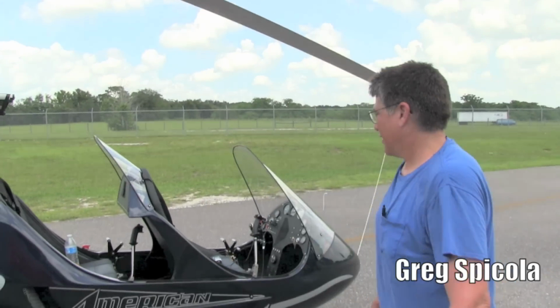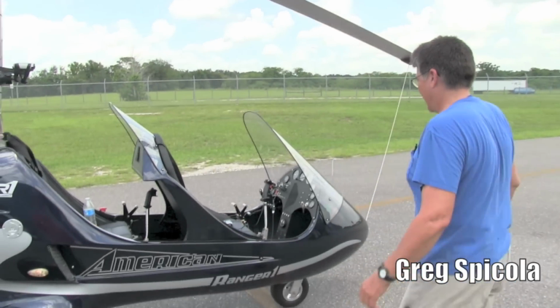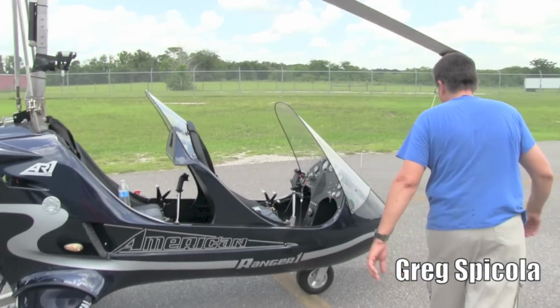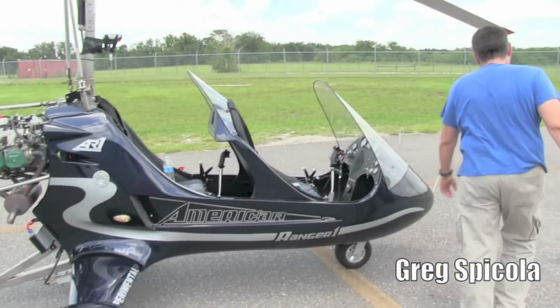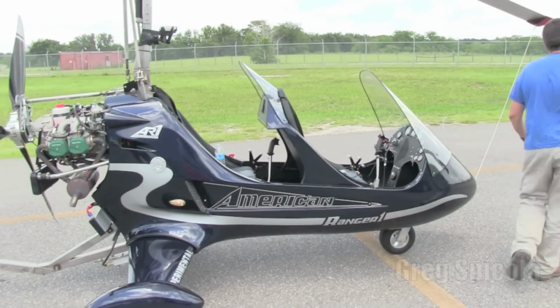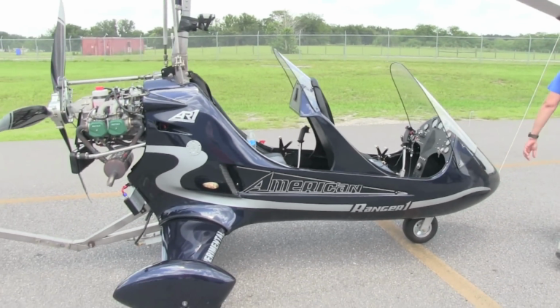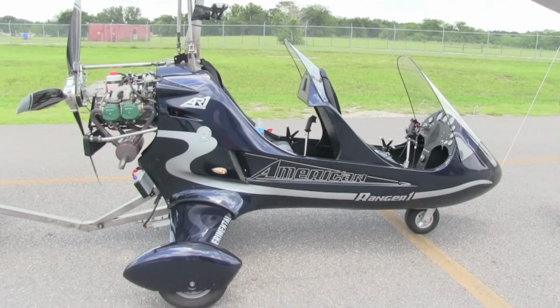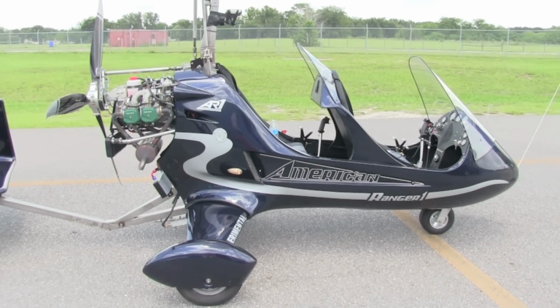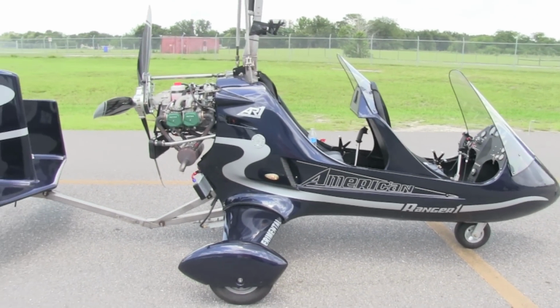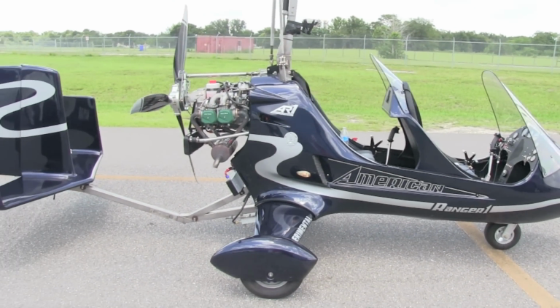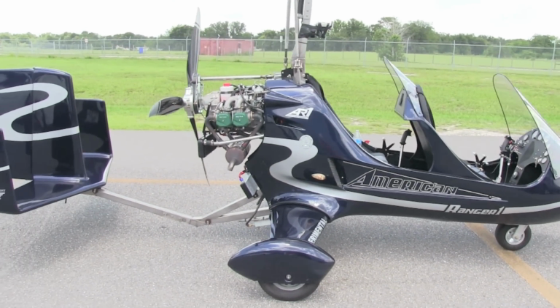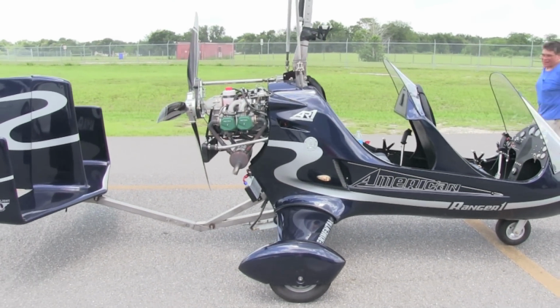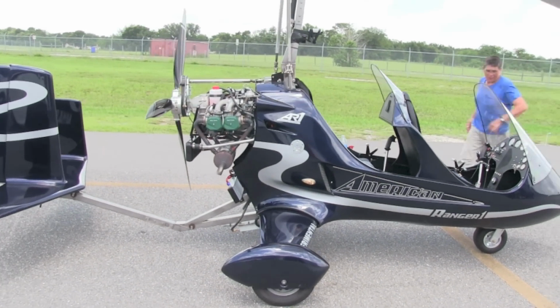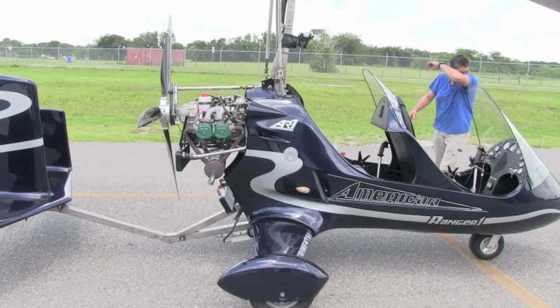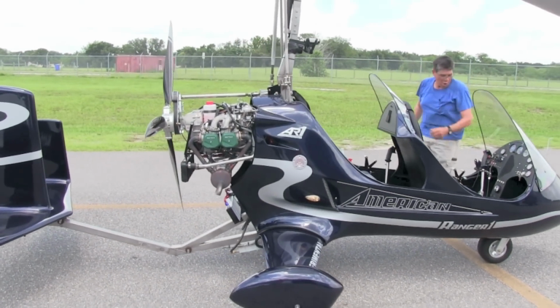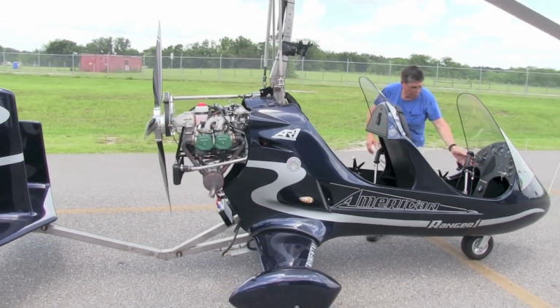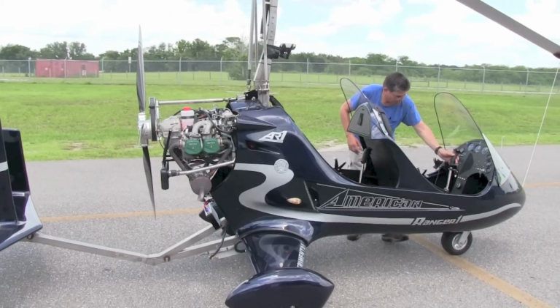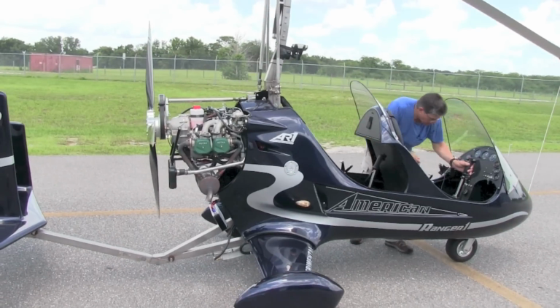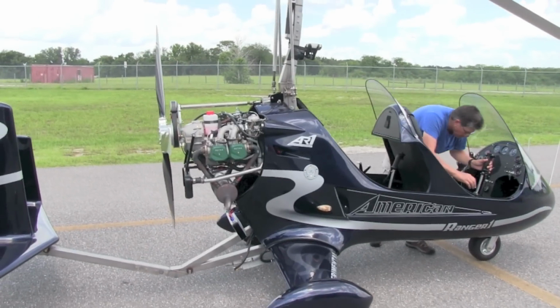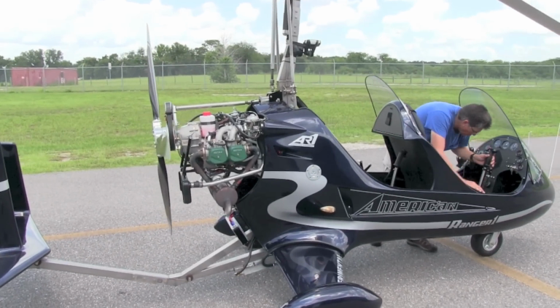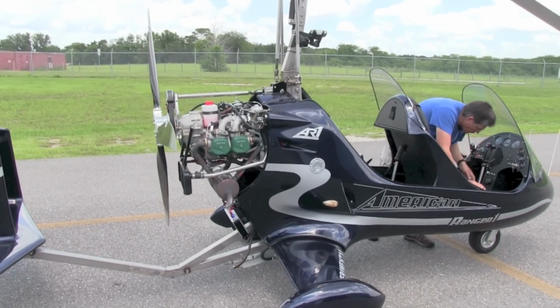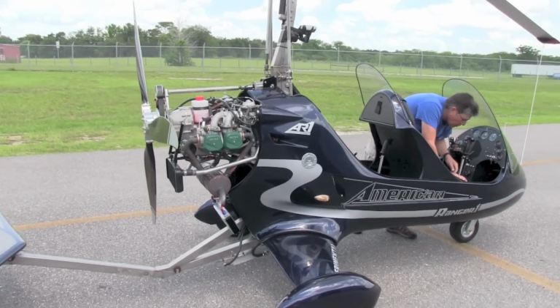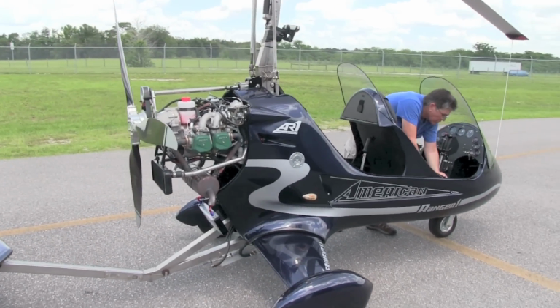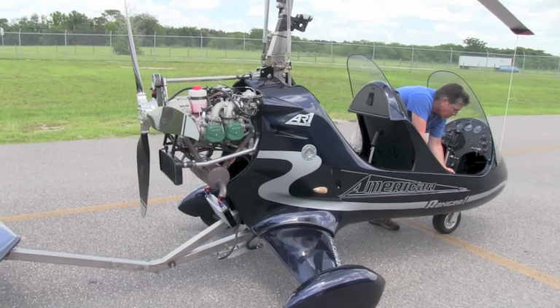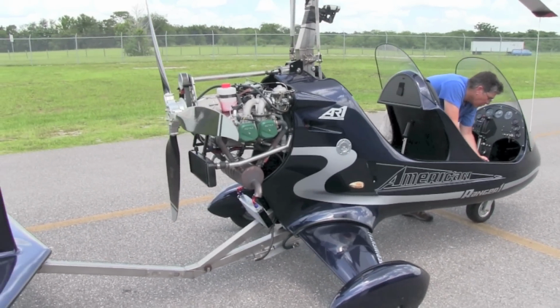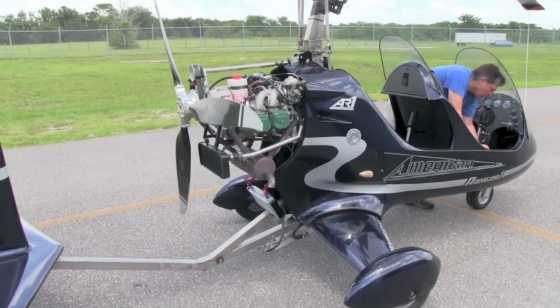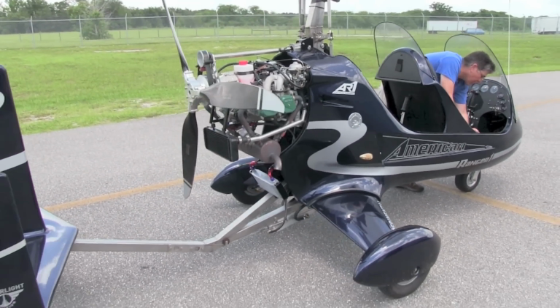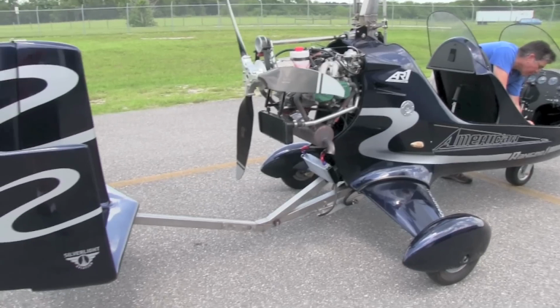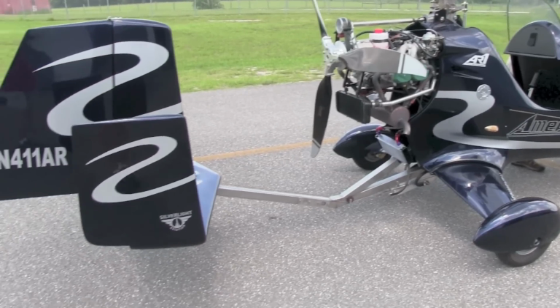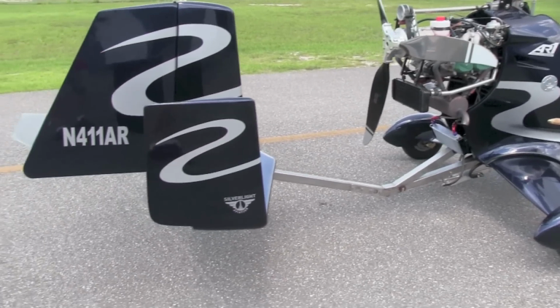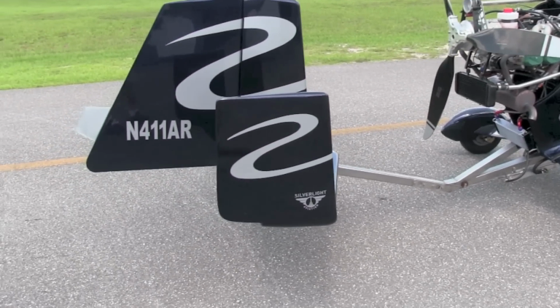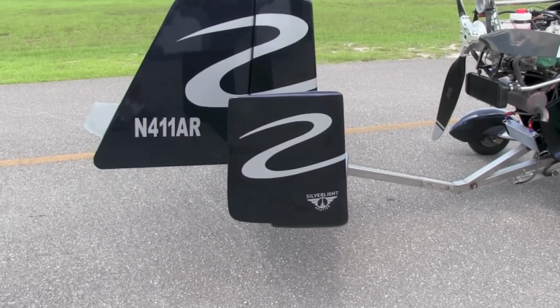Greg is doing the pre-flight on the aircraft now. This is the AR-1, American Ranger 1 from Silverlight — it says so right down there.